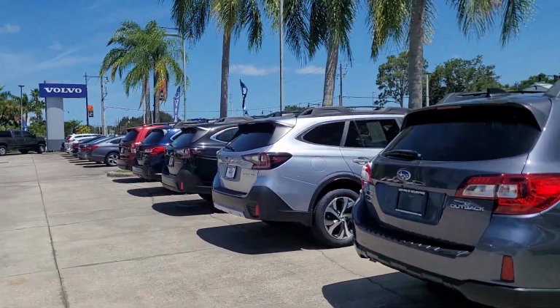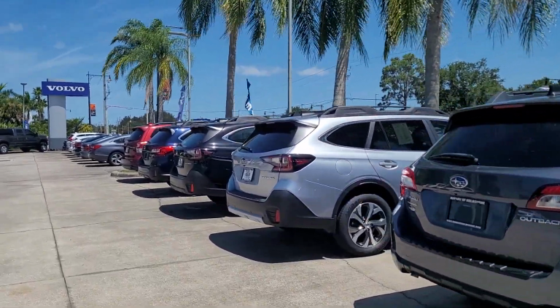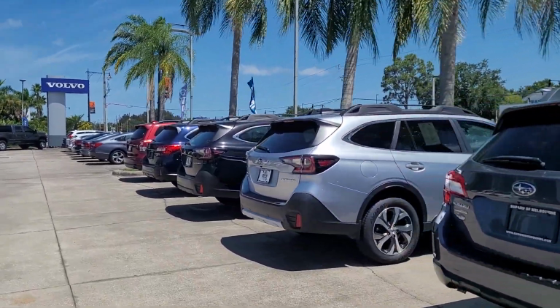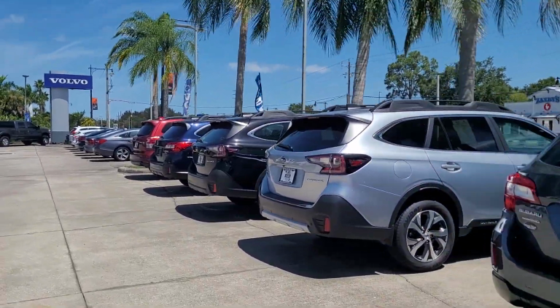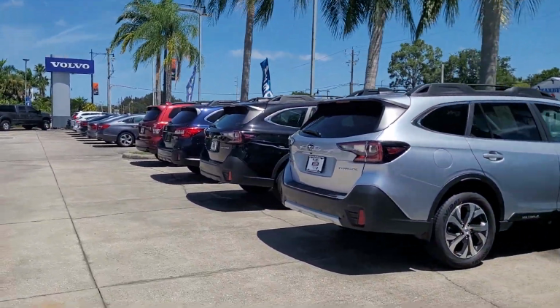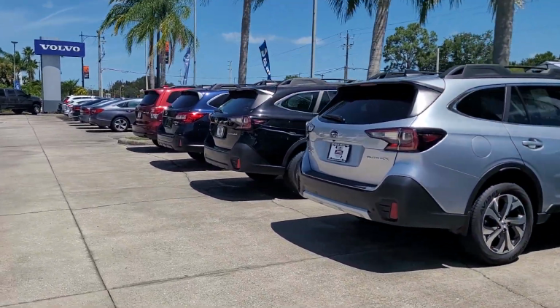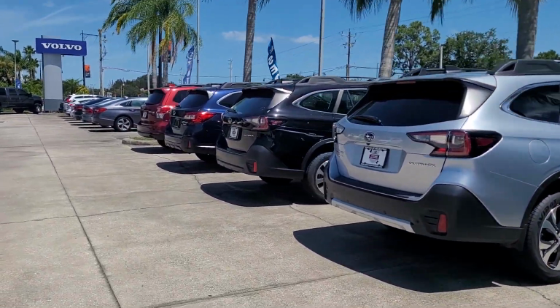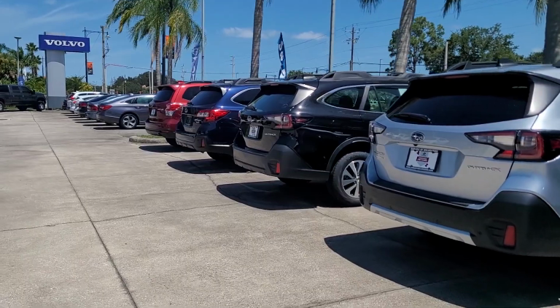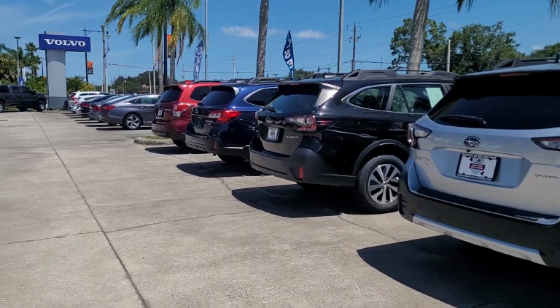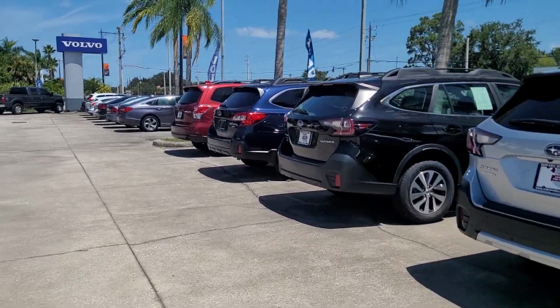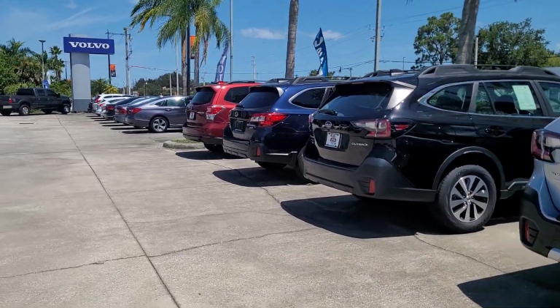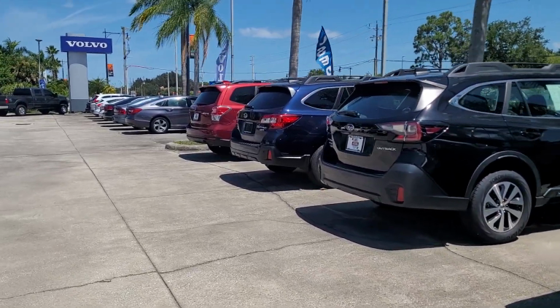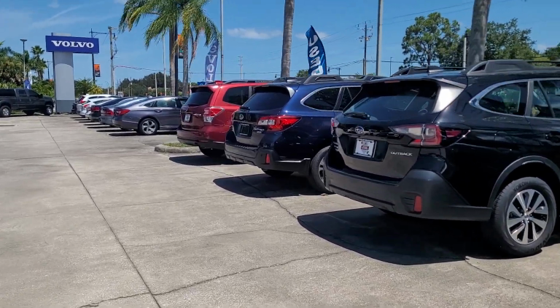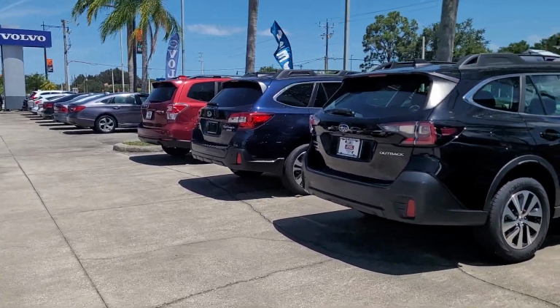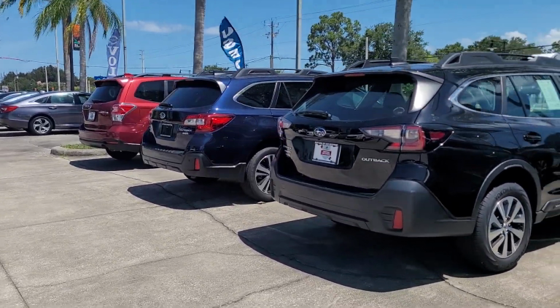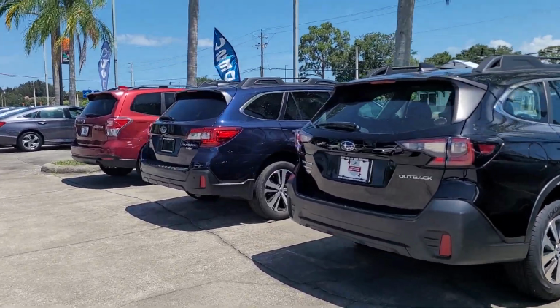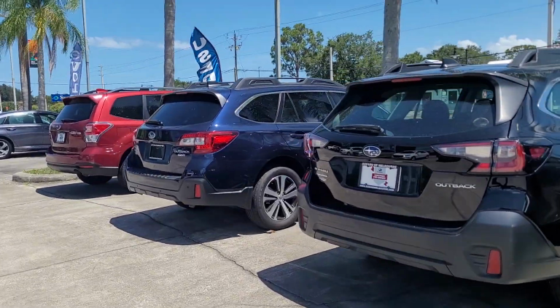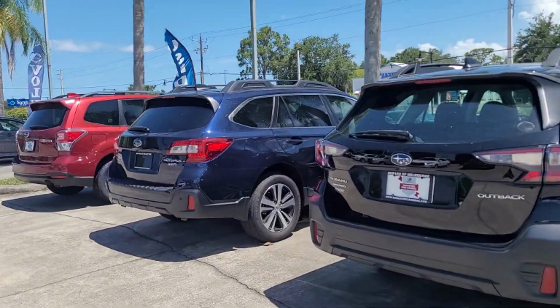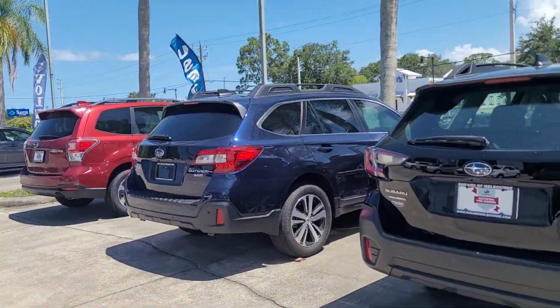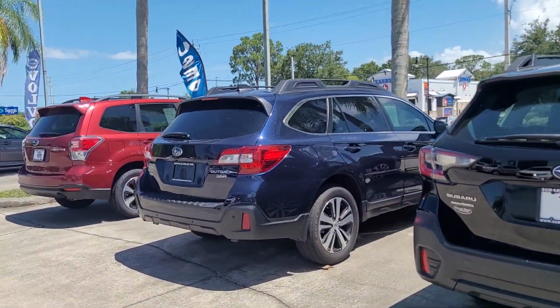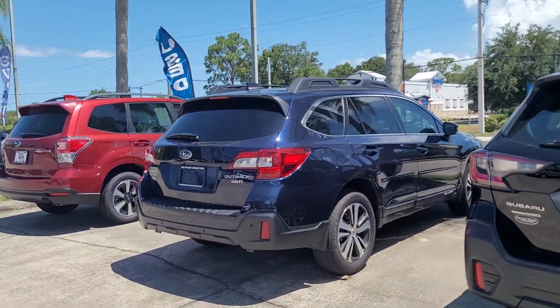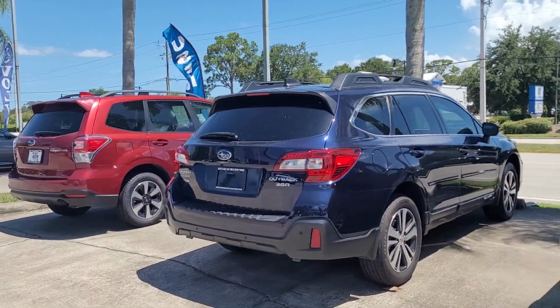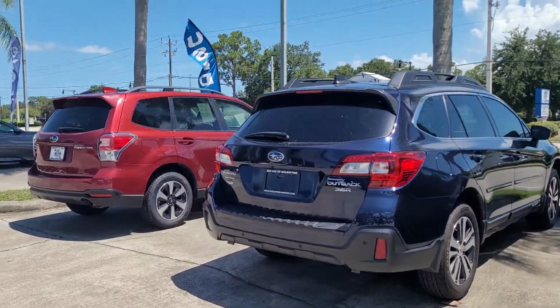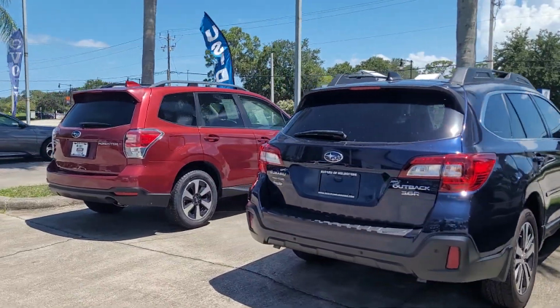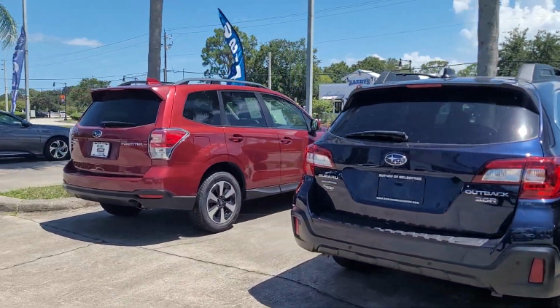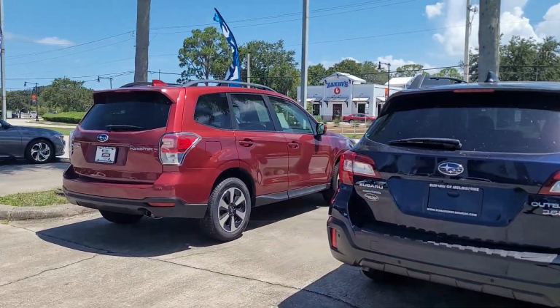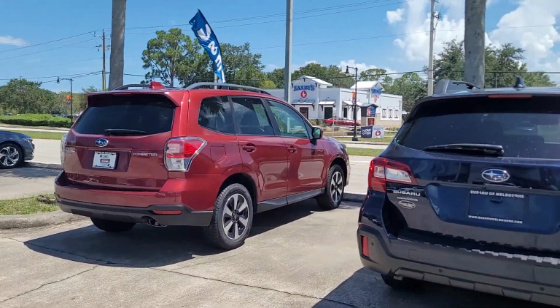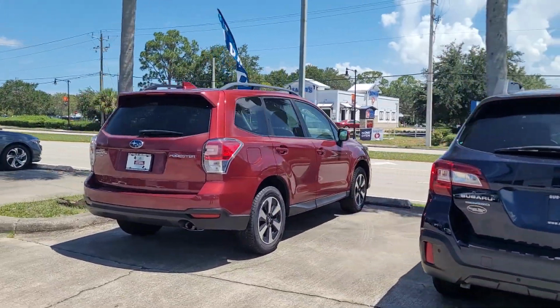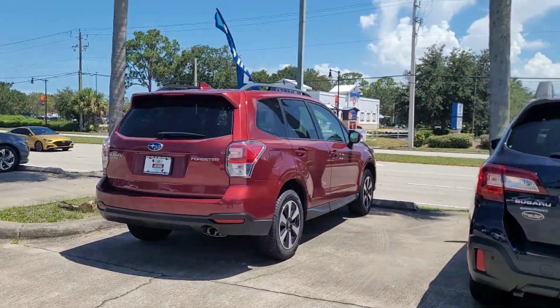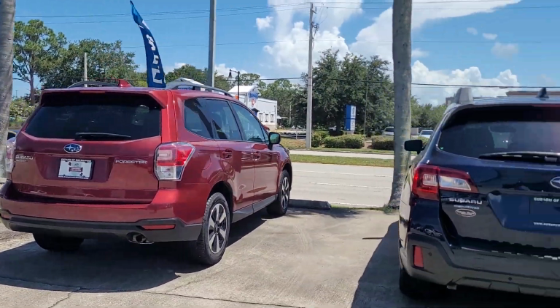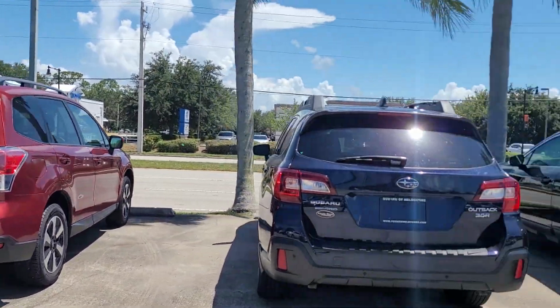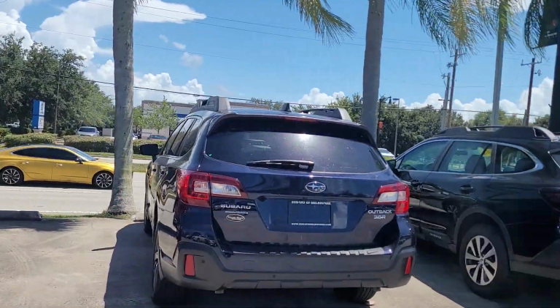We don't have either of those two in stock here, but I believe I have one of each incoming. Please let me know what vehicle you're most interested in and I'll be able to put it all together for you. Jonathan, Subaru Melbourne.